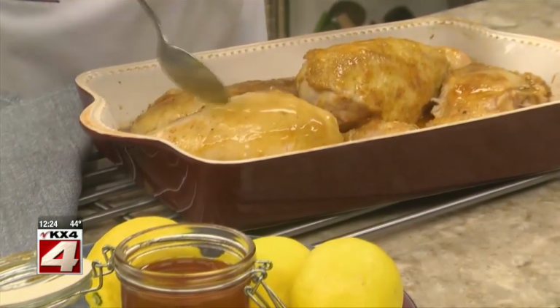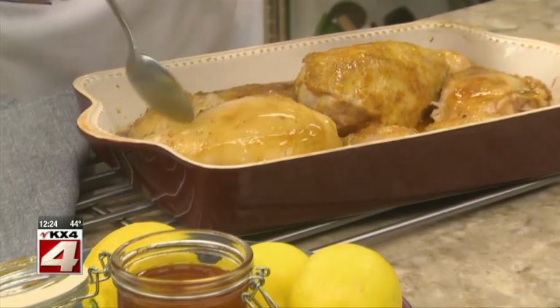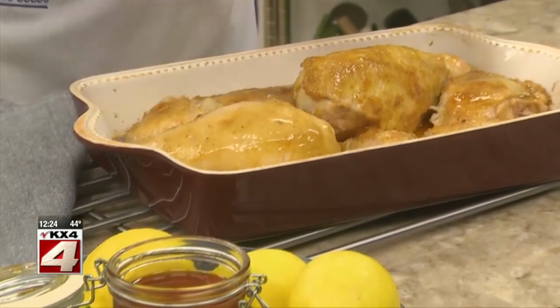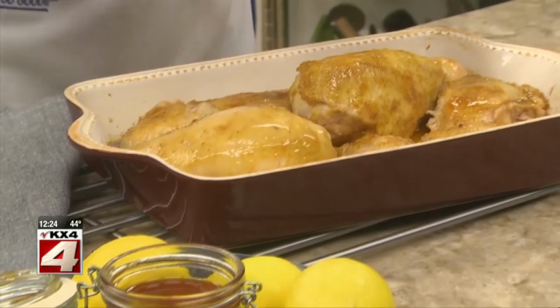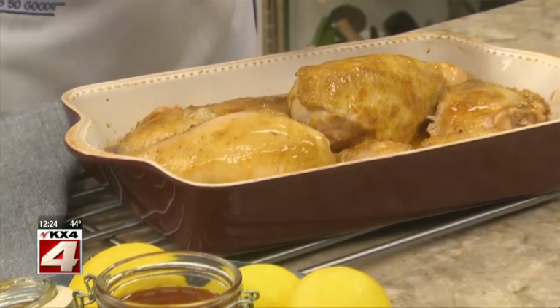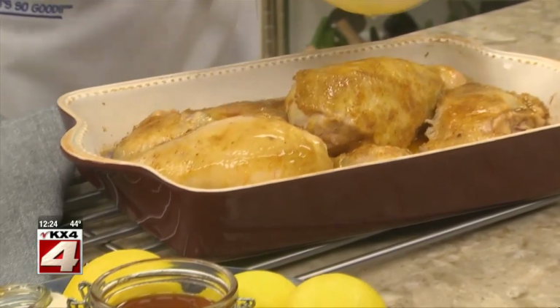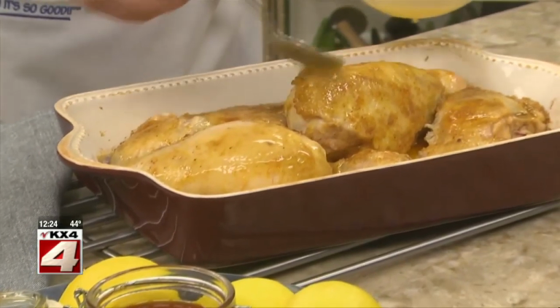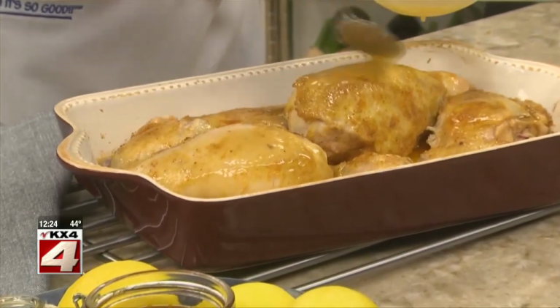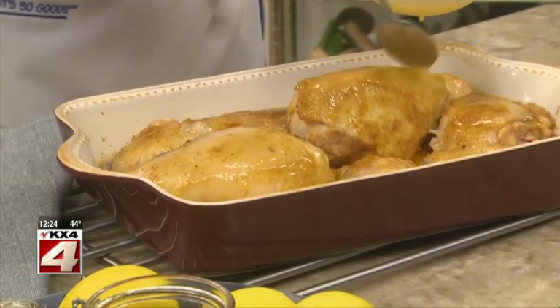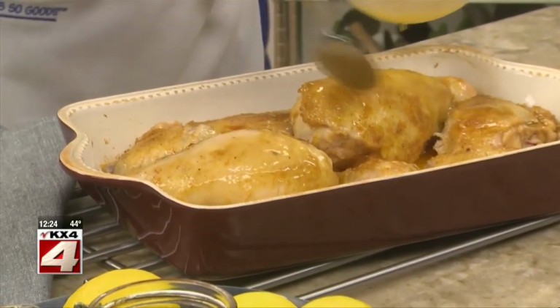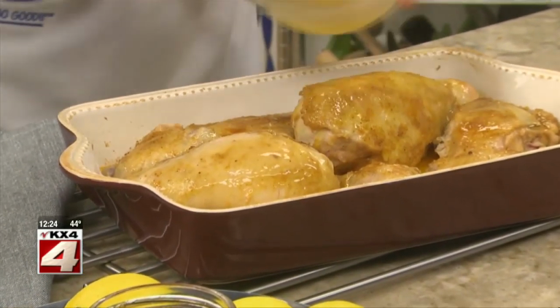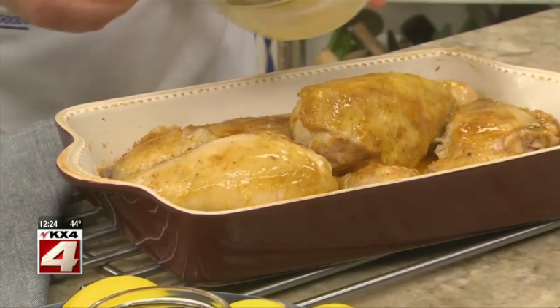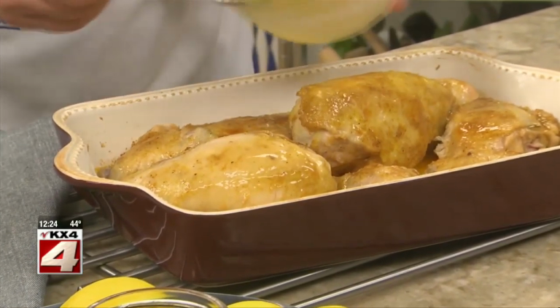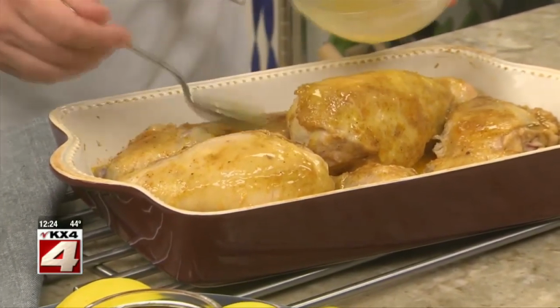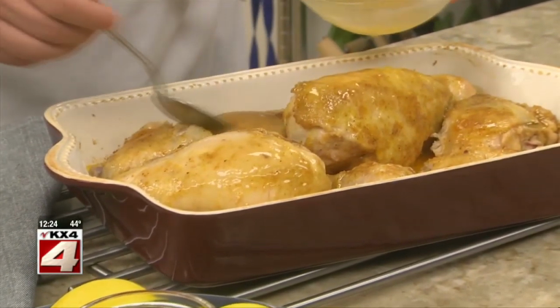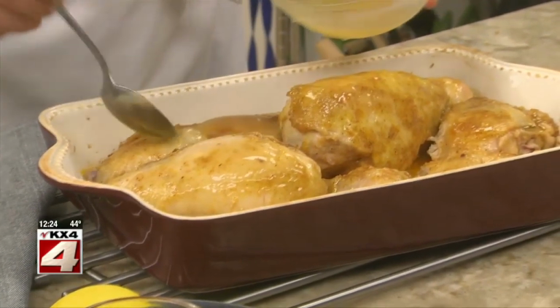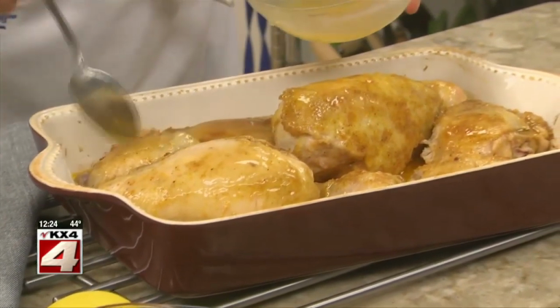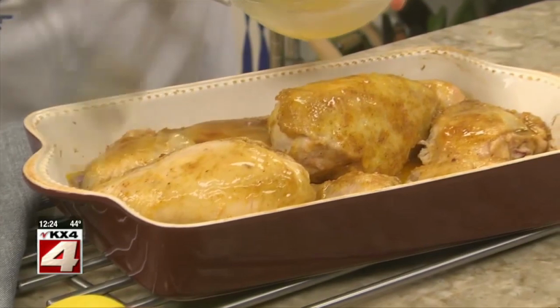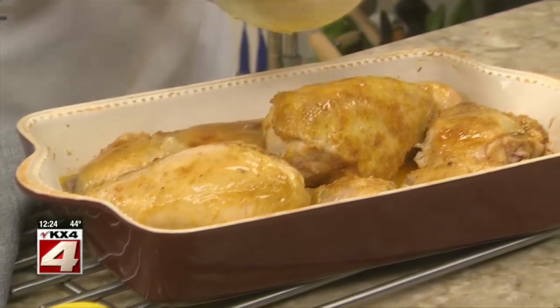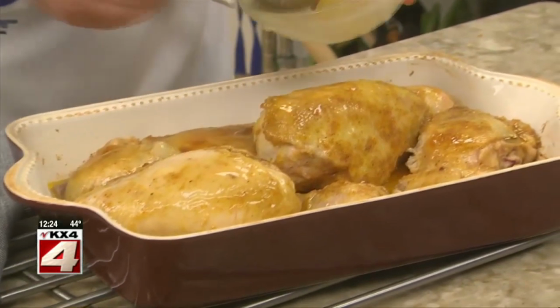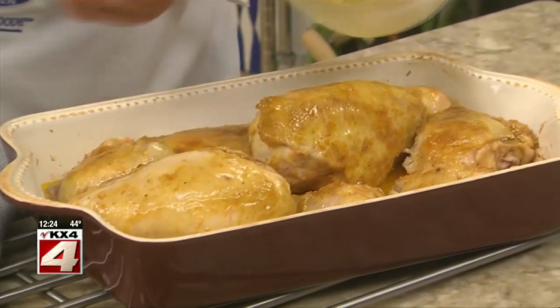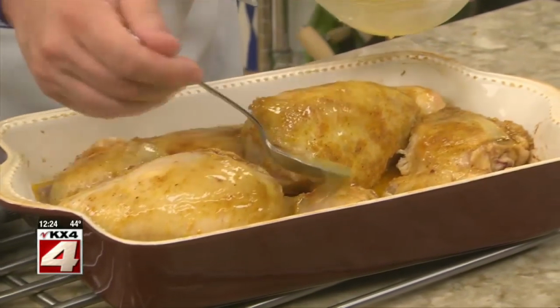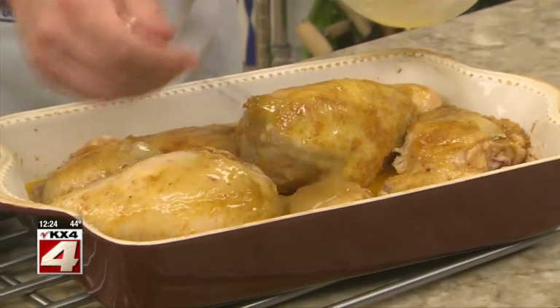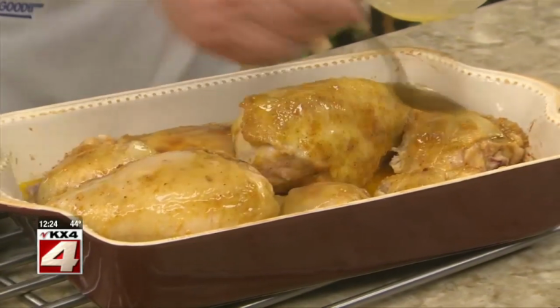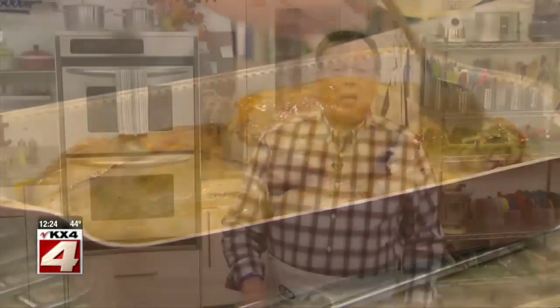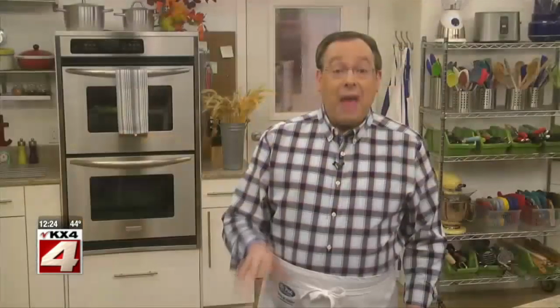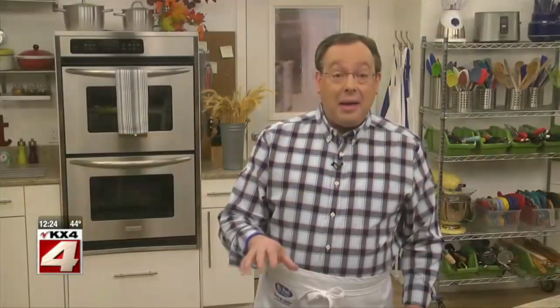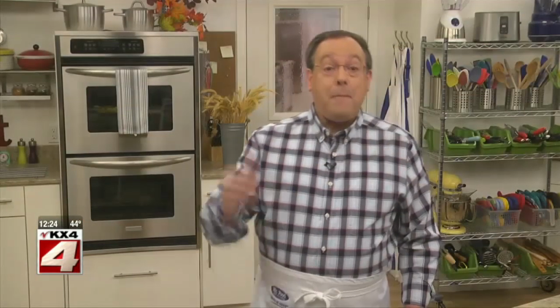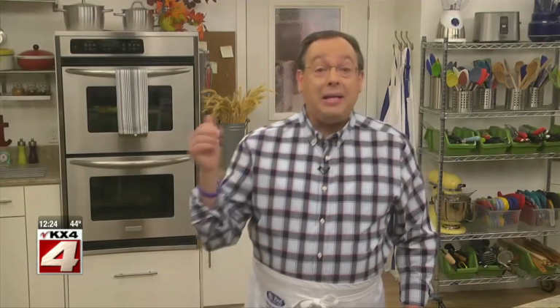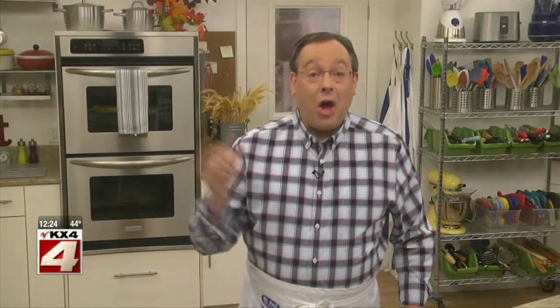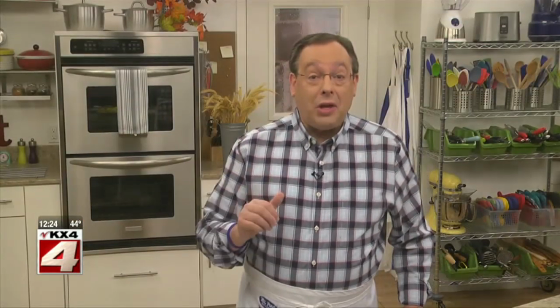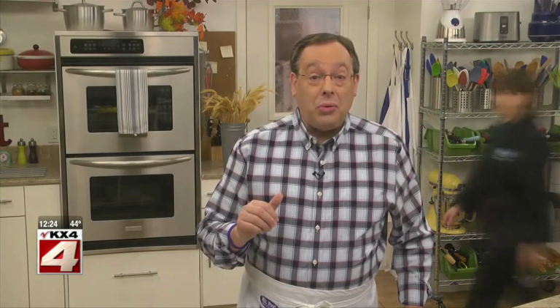After baking this, we take it out of the oven, turn it over, and baste it with a buttery honey lemon glaze that we made while the chicken was roasting. Then back into the oven it goes.